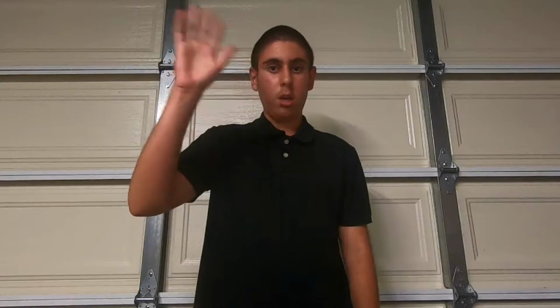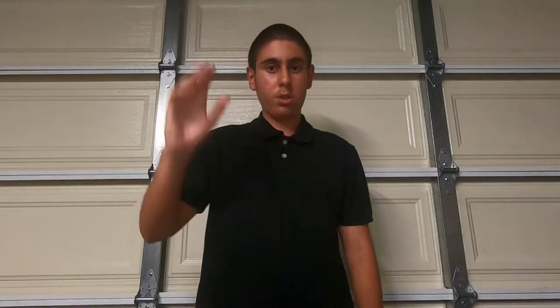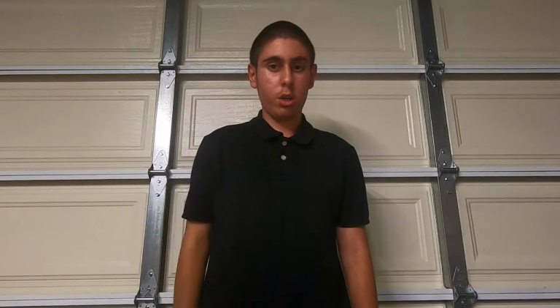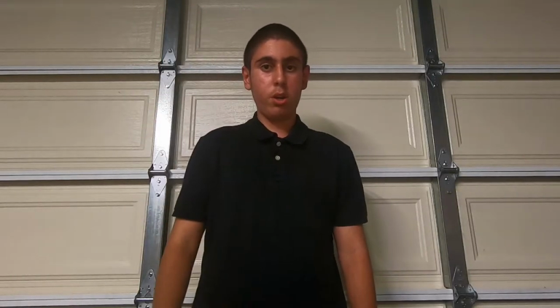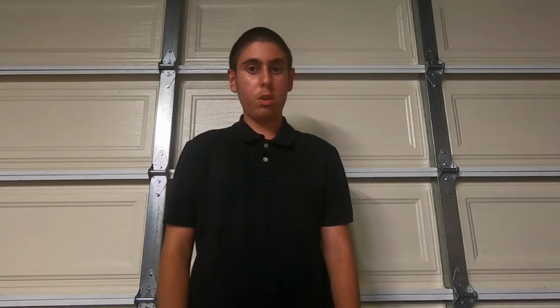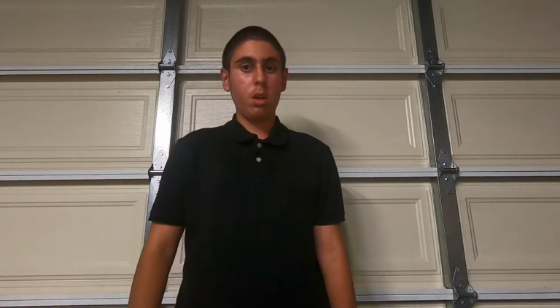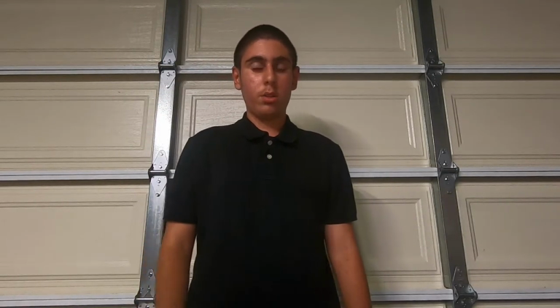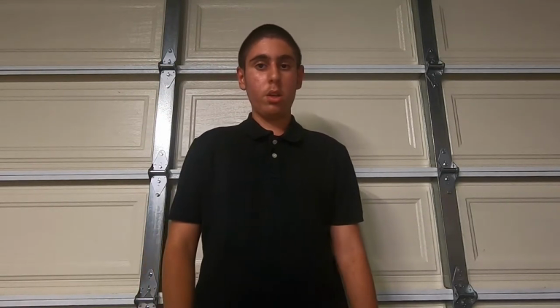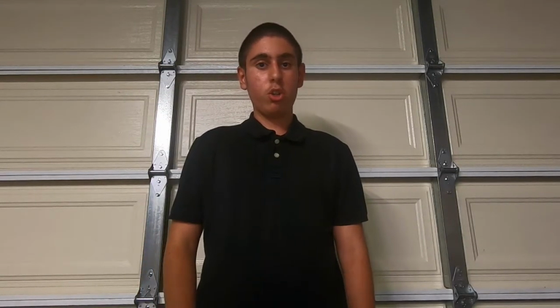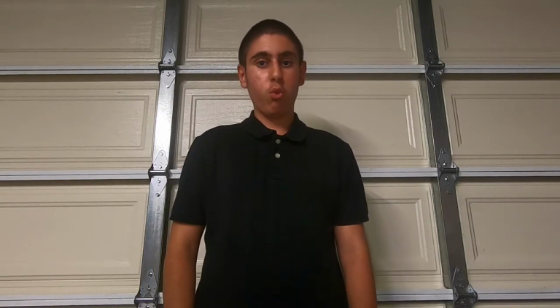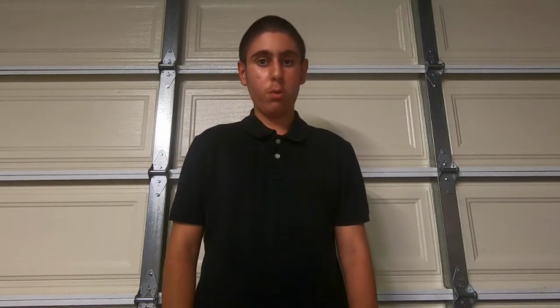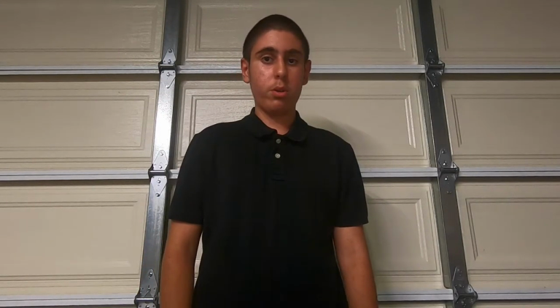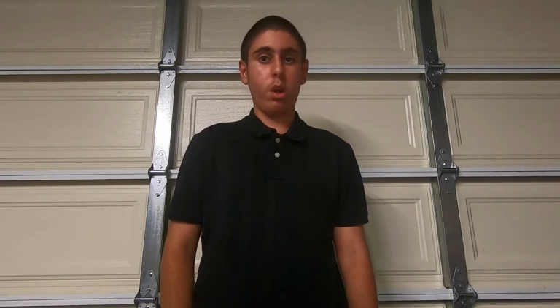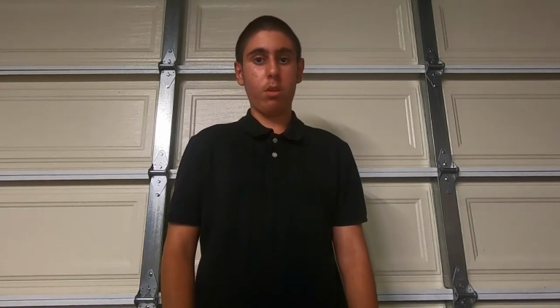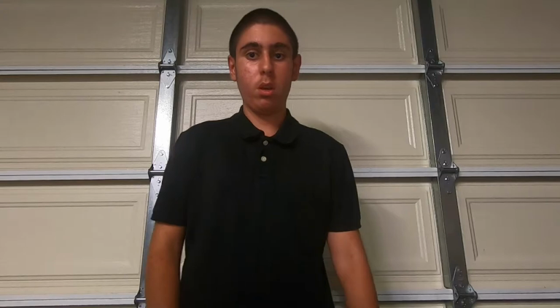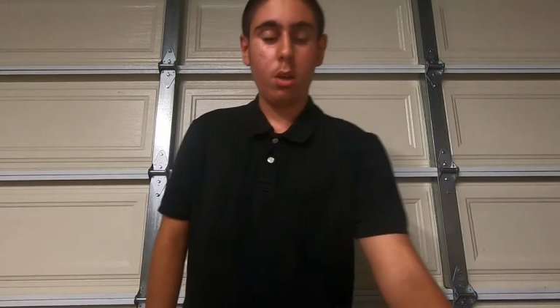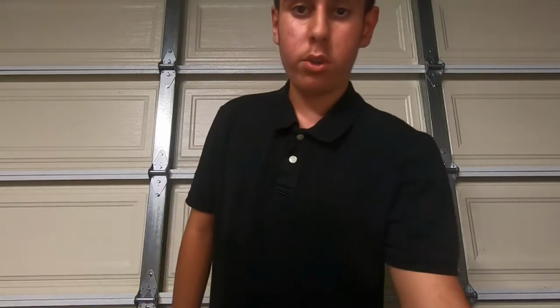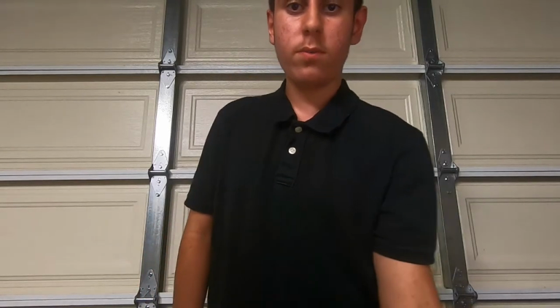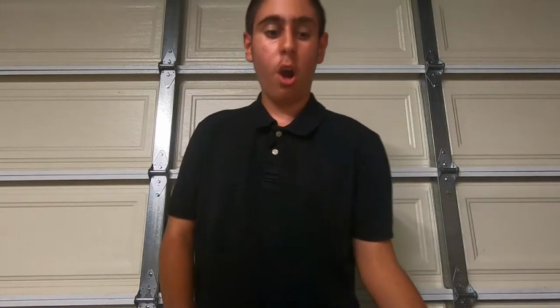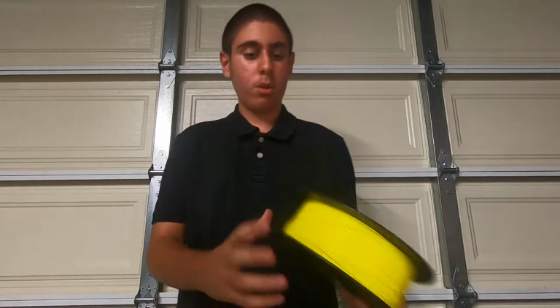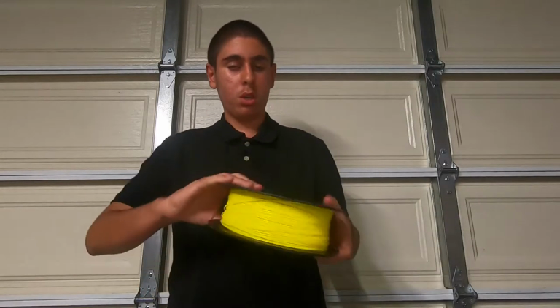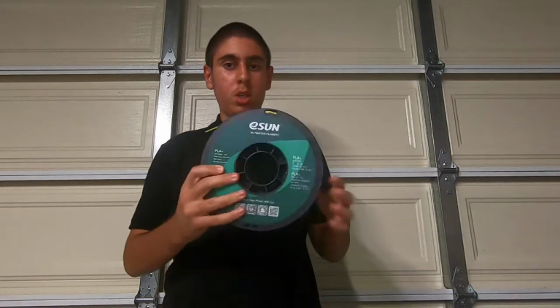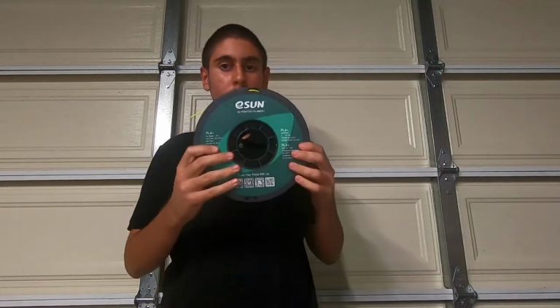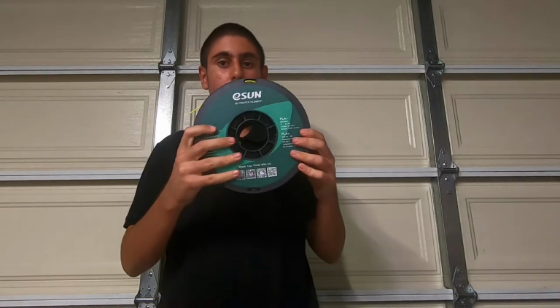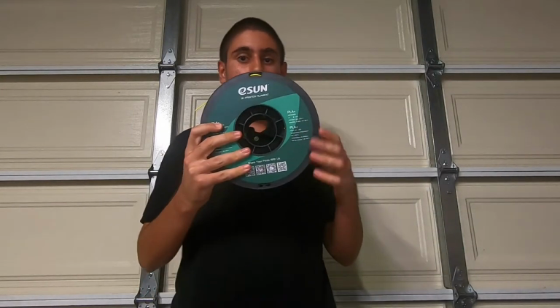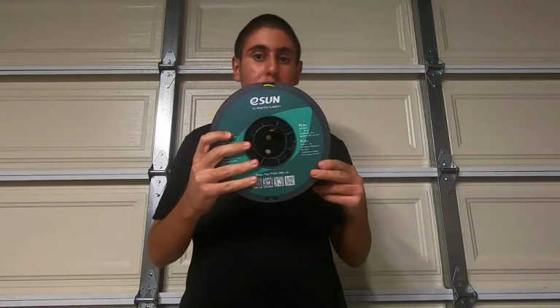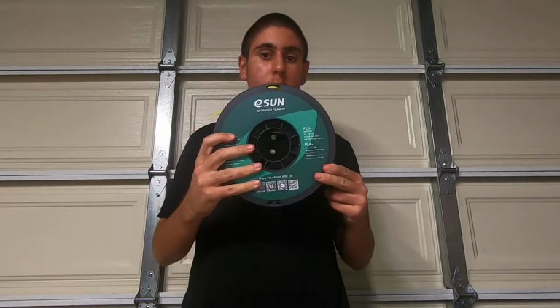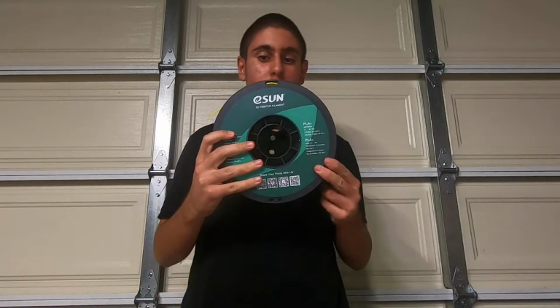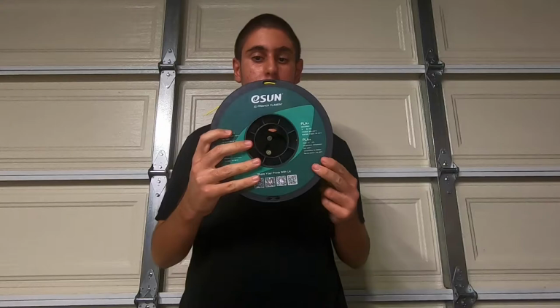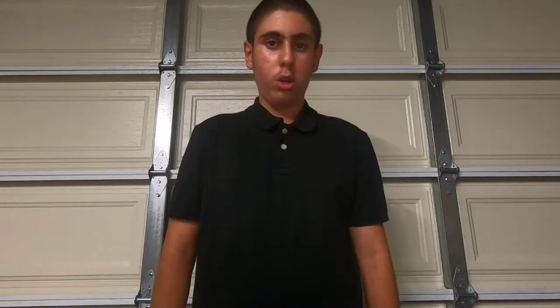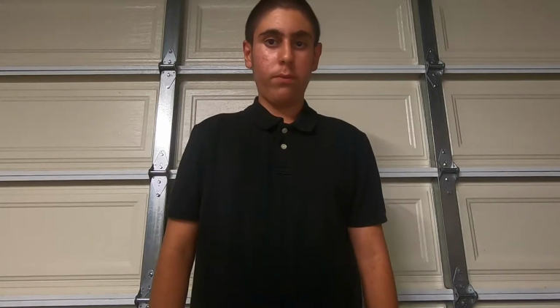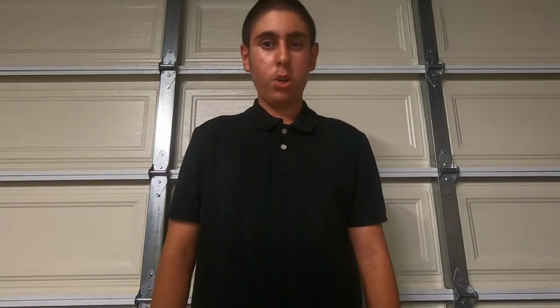Hey guys, it's Eric from Eric 3D, and today I'm going to show you what you can print with yellow filament. For today's video I'm going to be using Esun's yellow PLA plus filament.